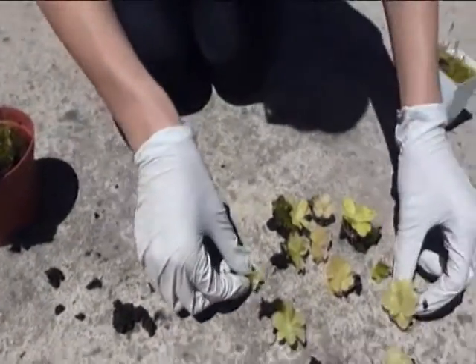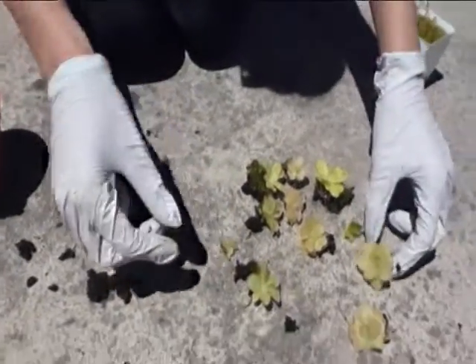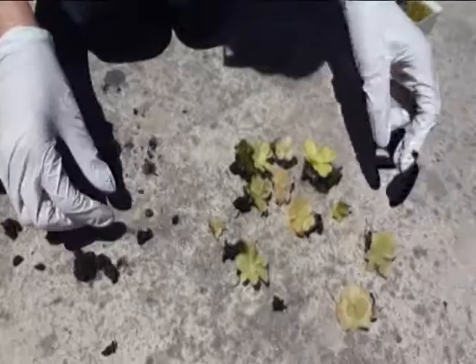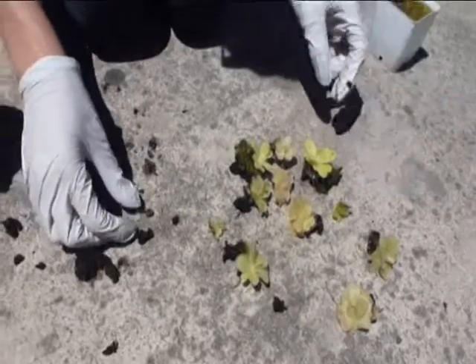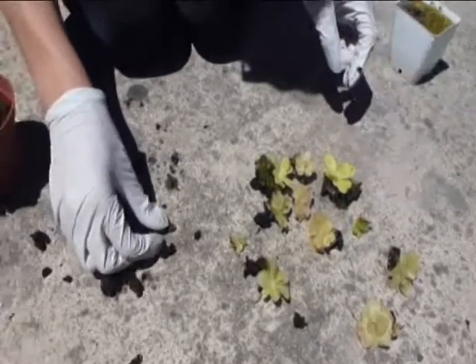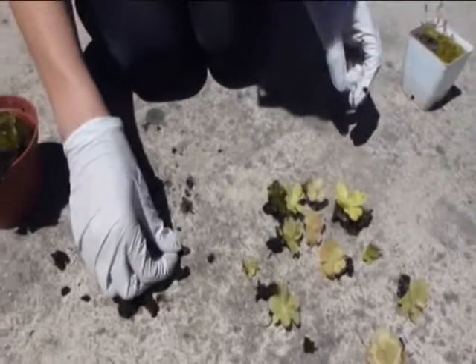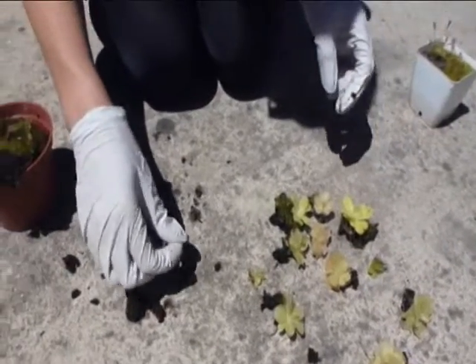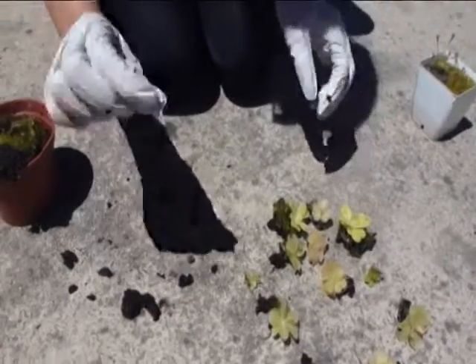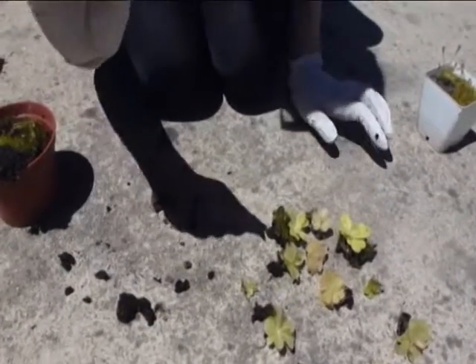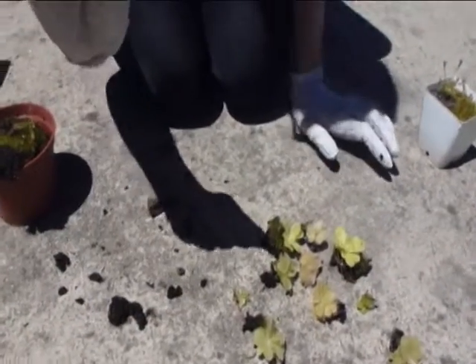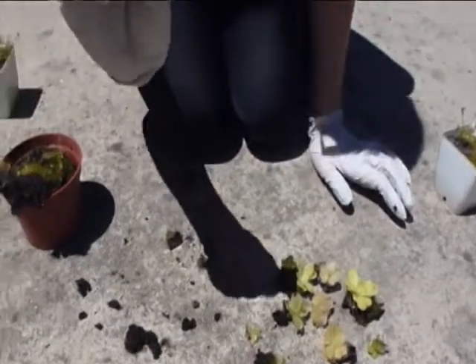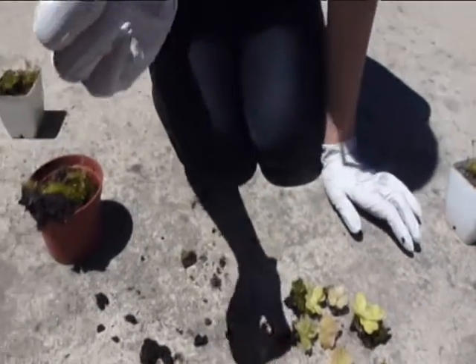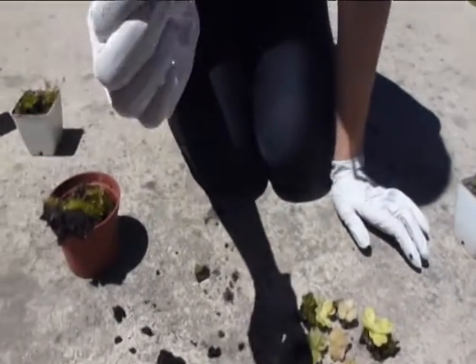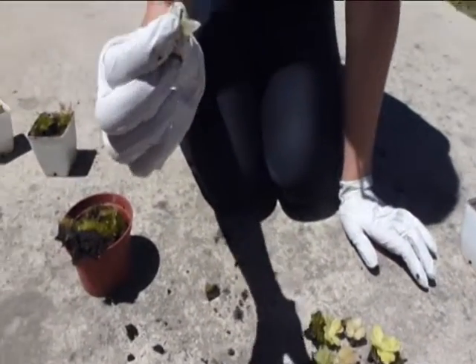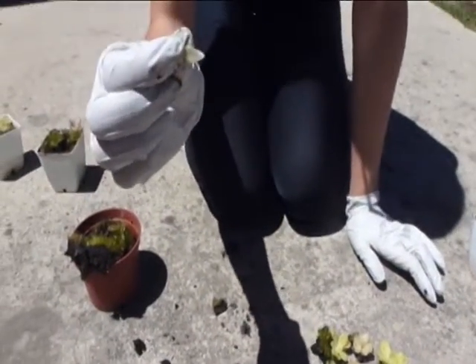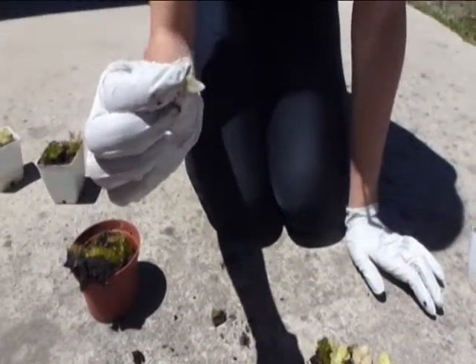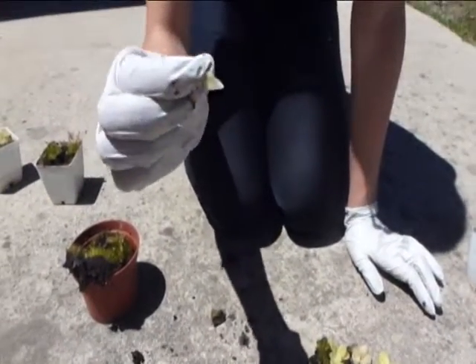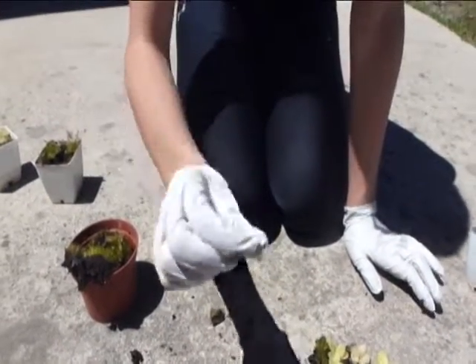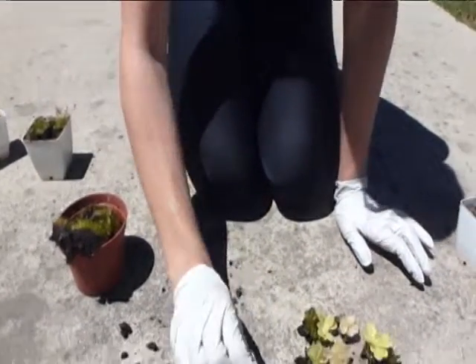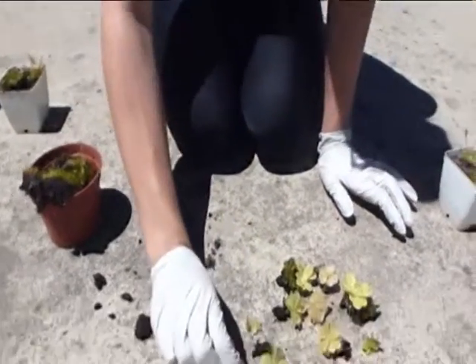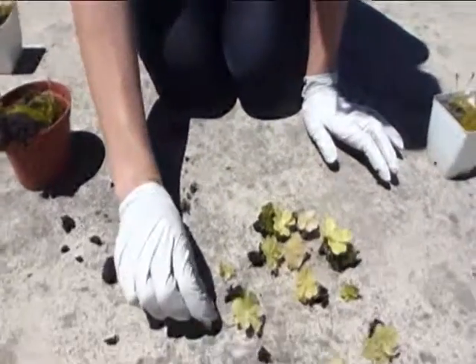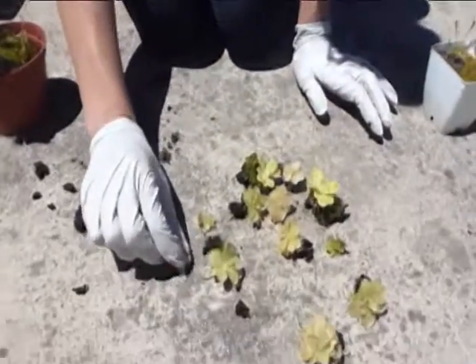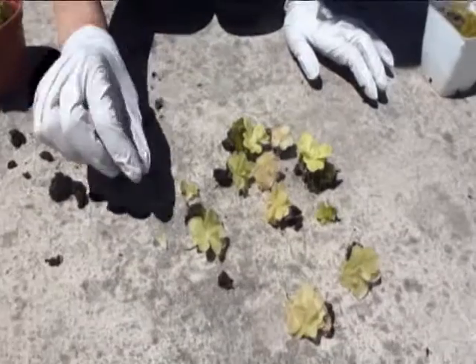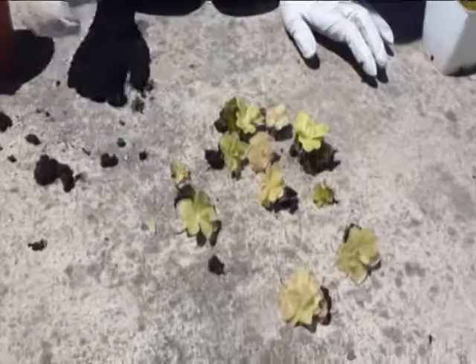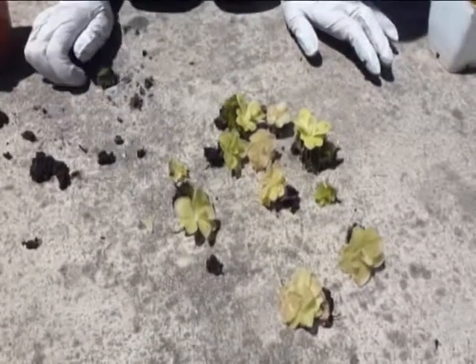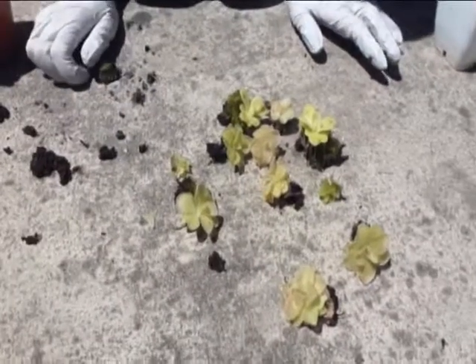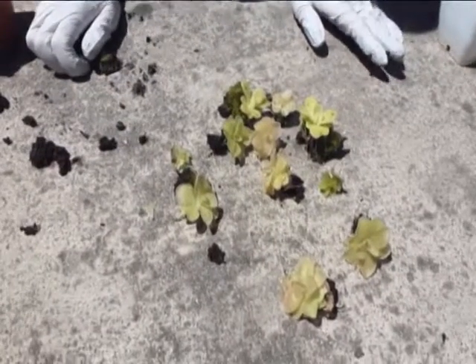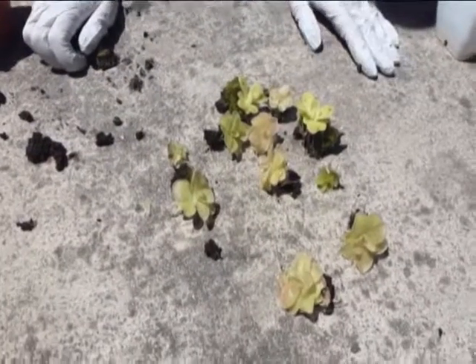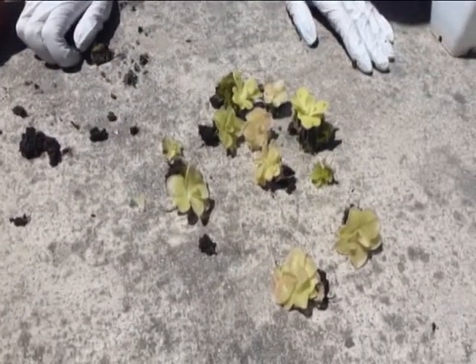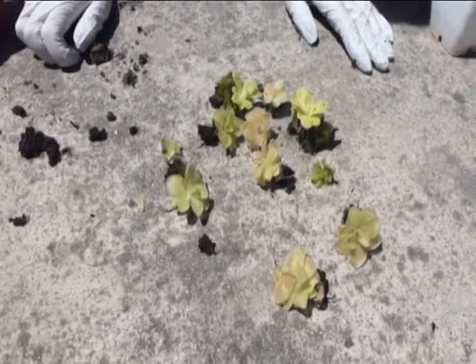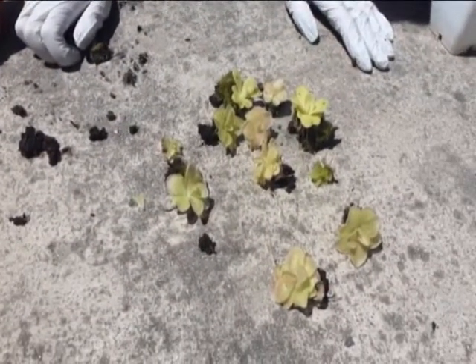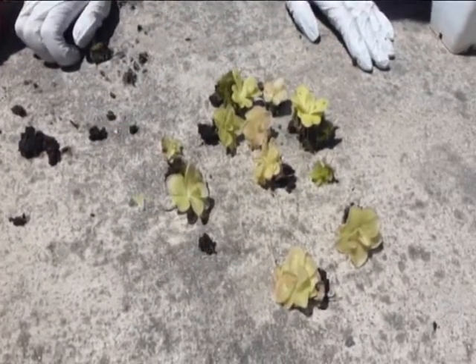You might get a leaf or two that falls off — I would just try to stick them in soil and get them to strike. And that's how you divide pings.